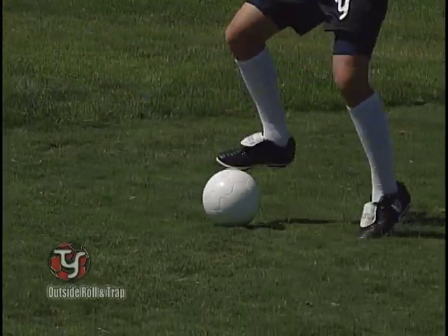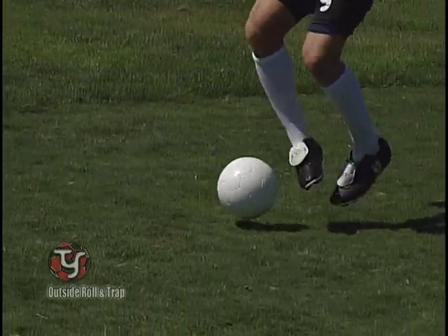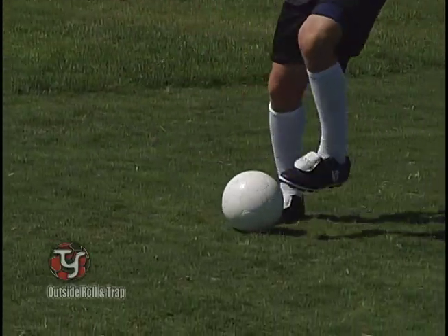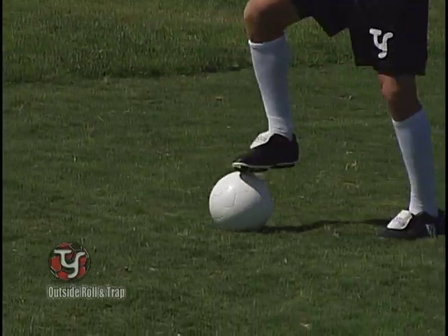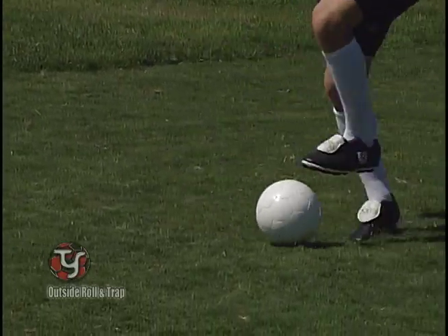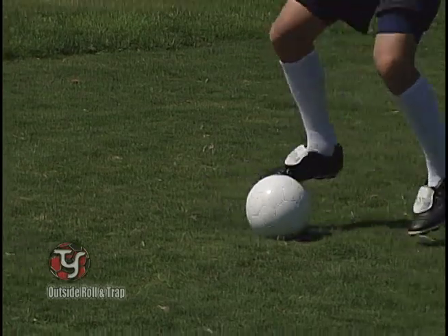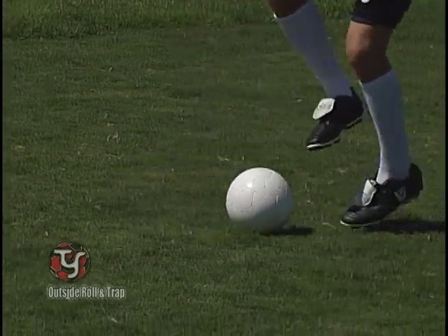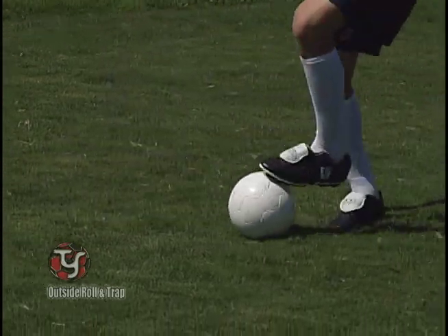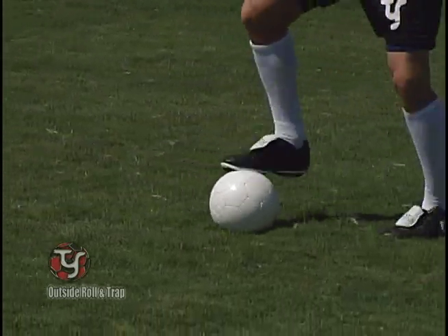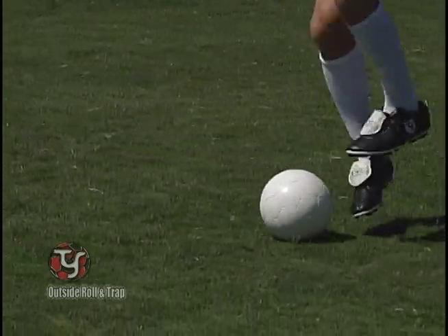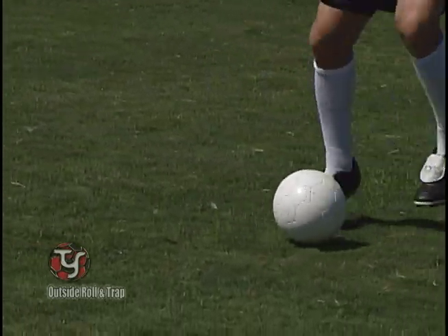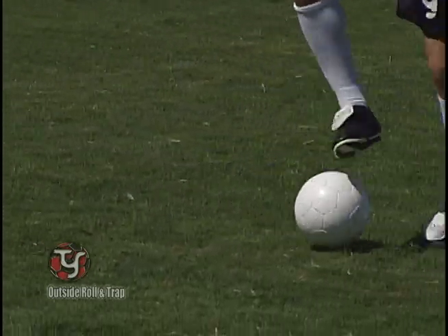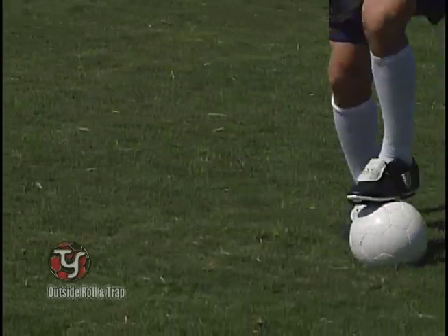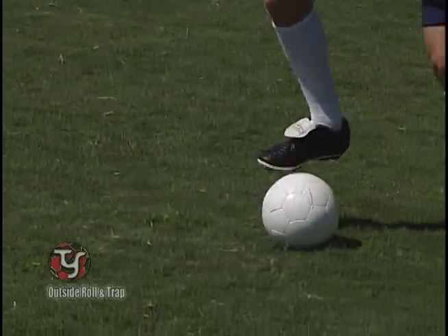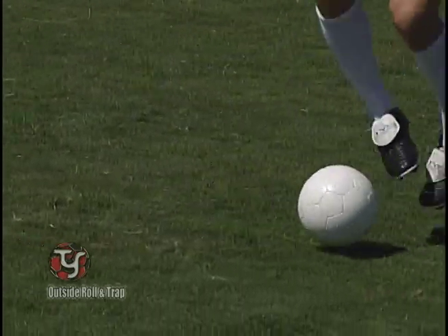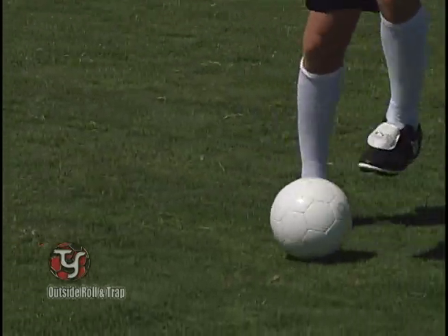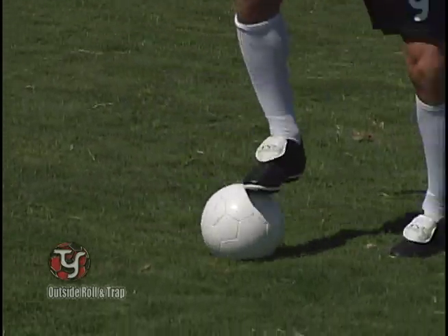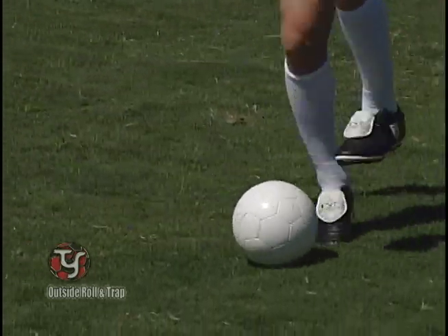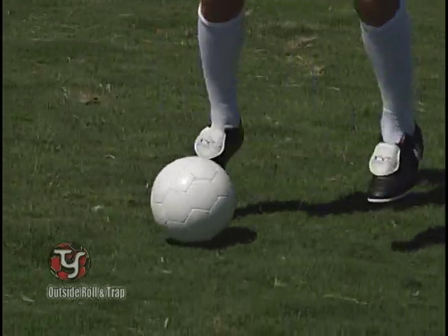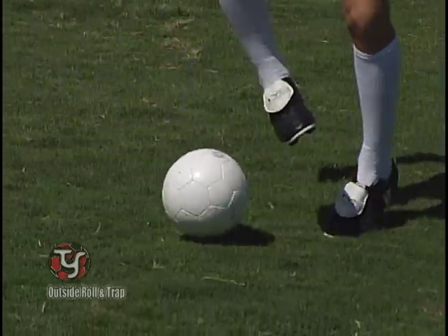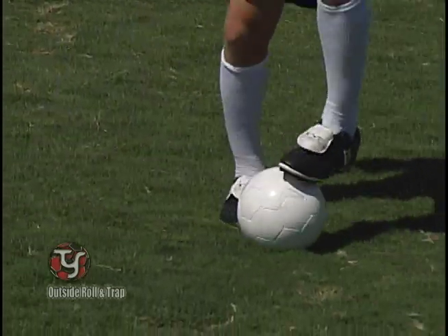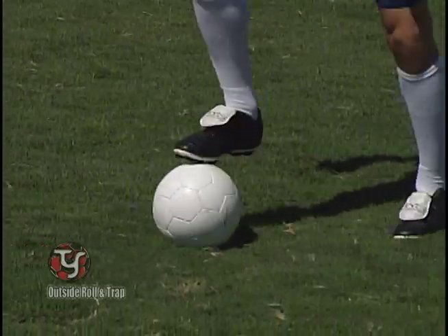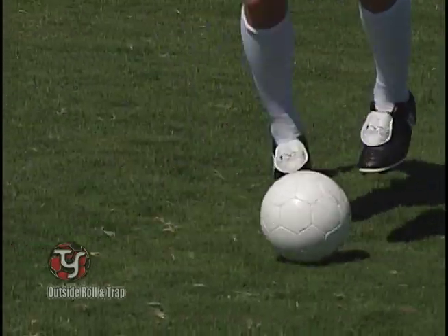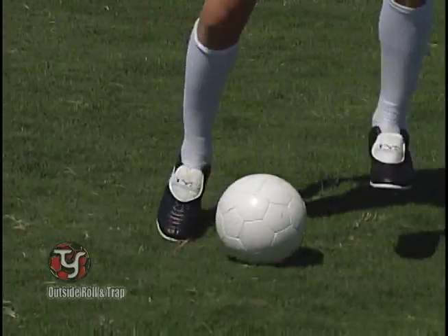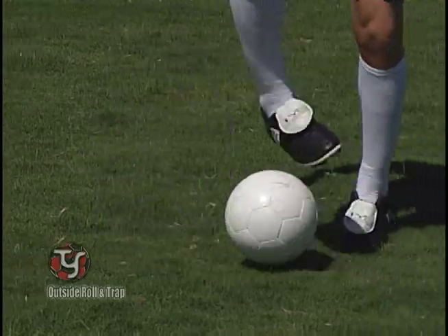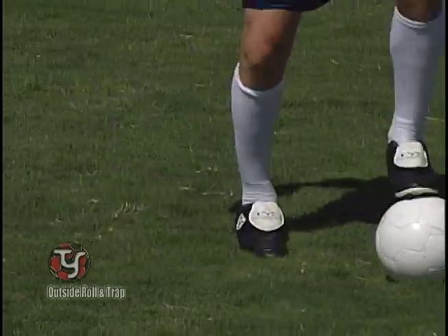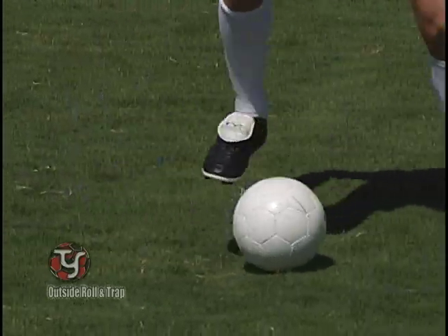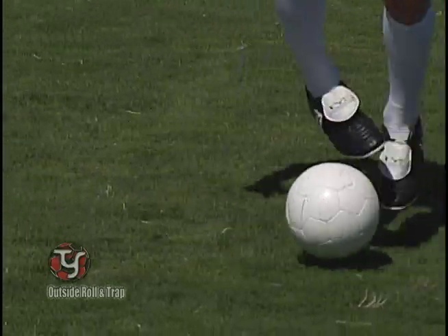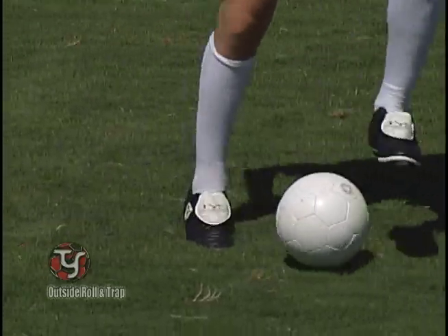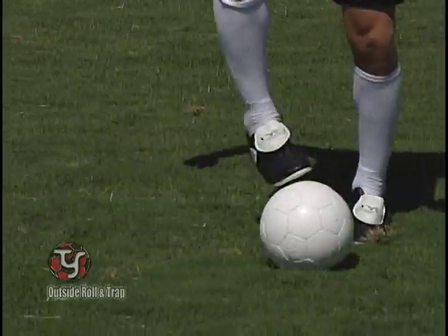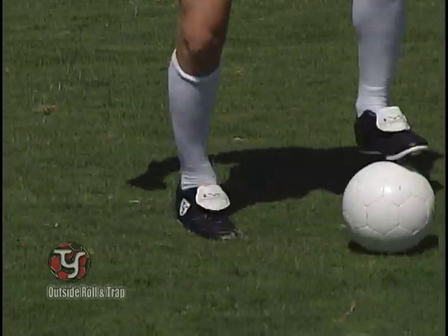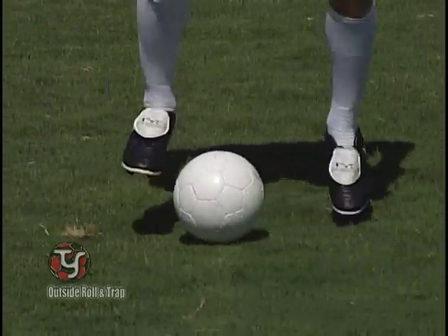Remember to improve your coordination and skill — have fun while you exercise. Have a 40-yard race with your teammates. Remember, no cheating.